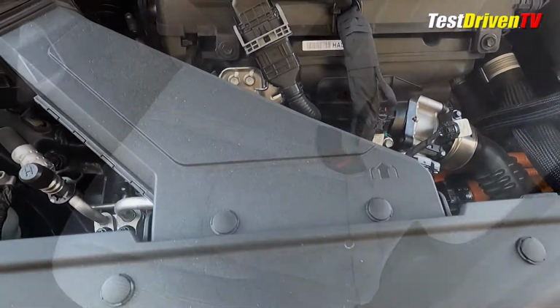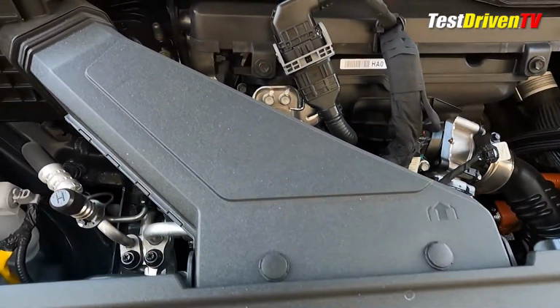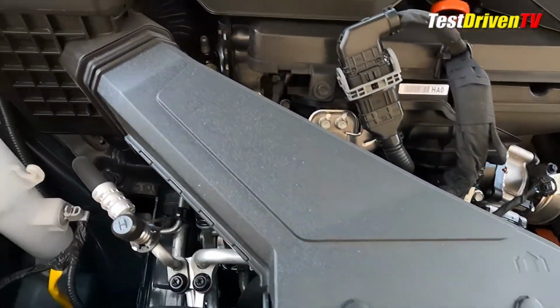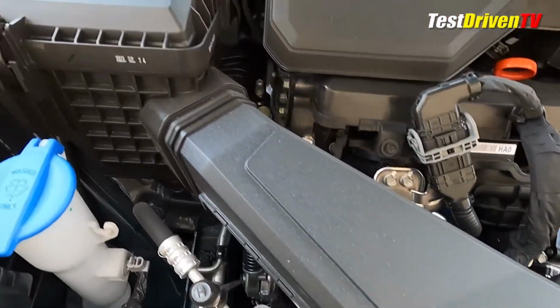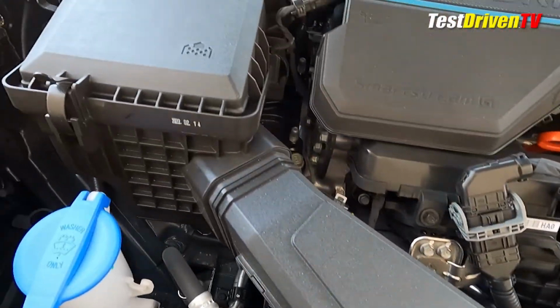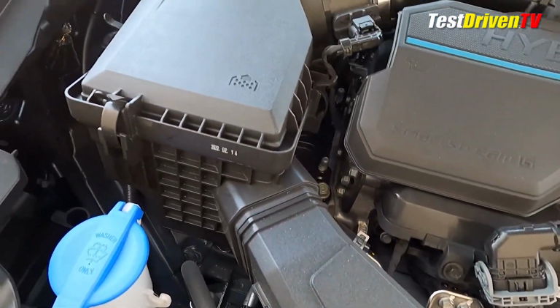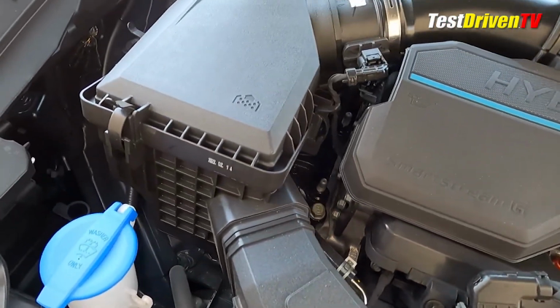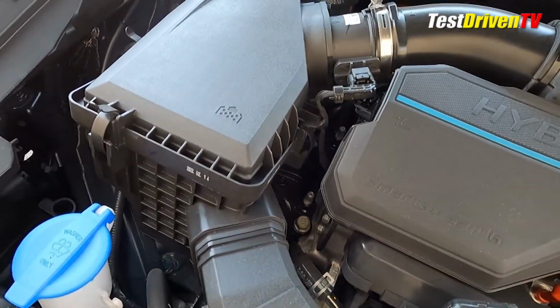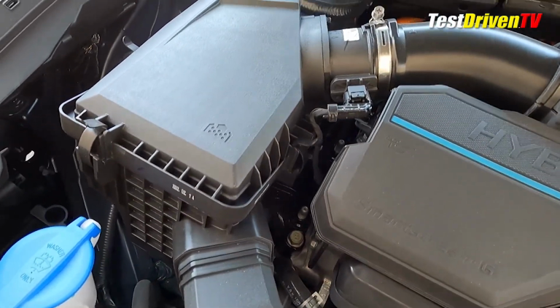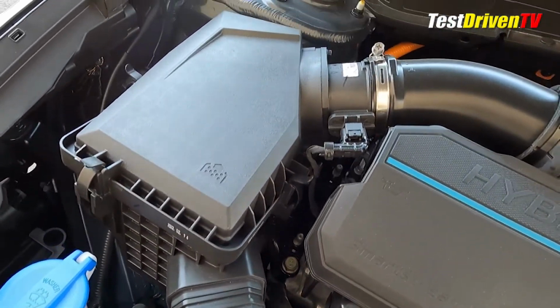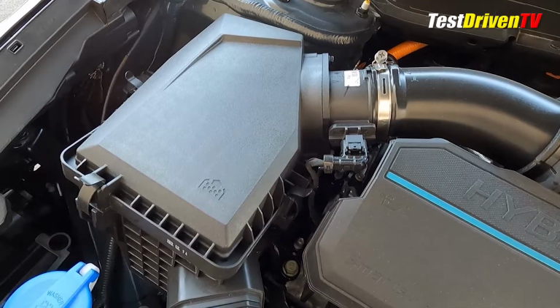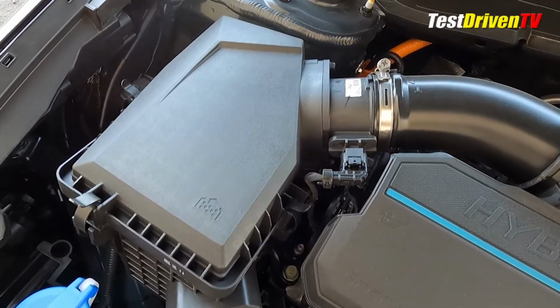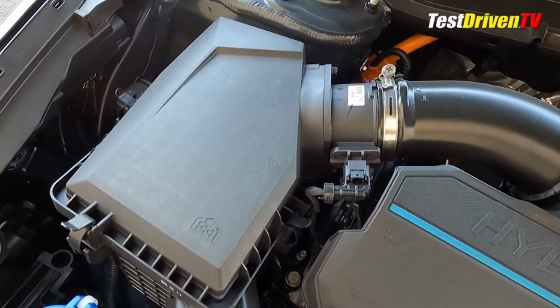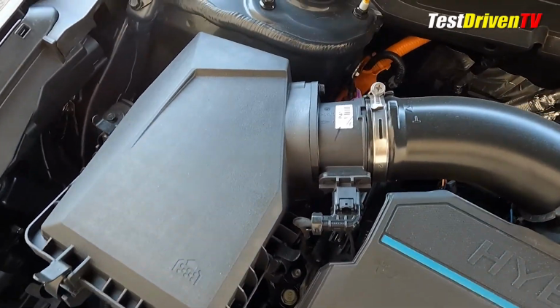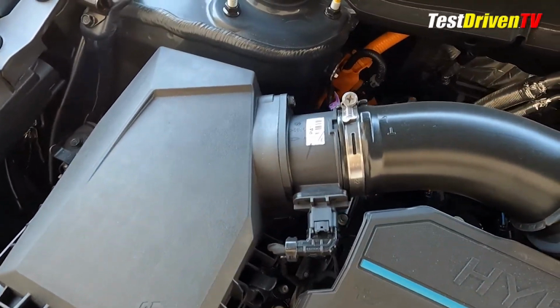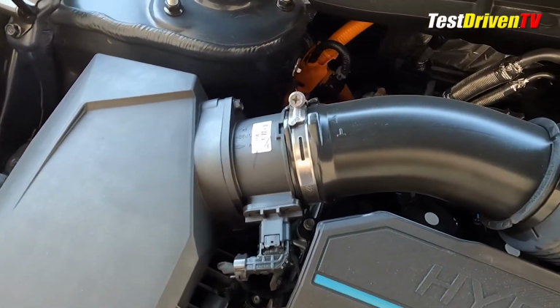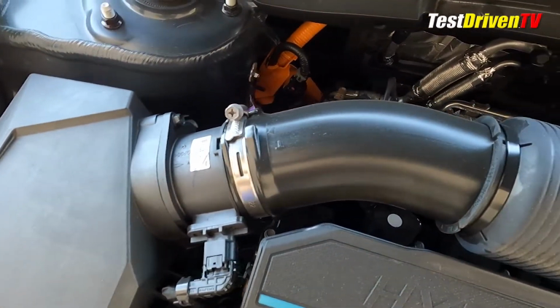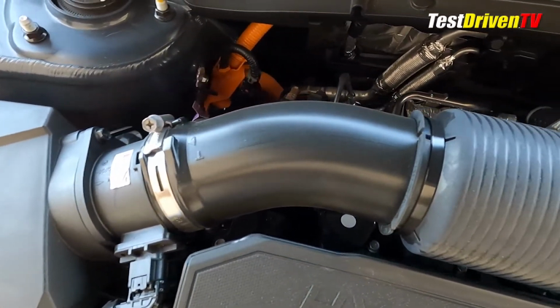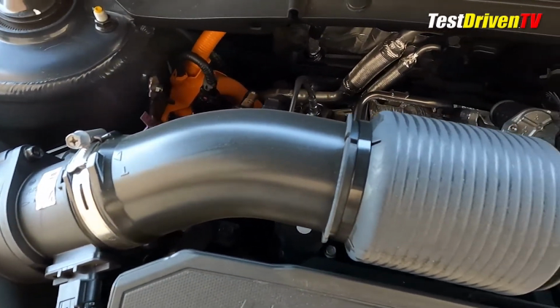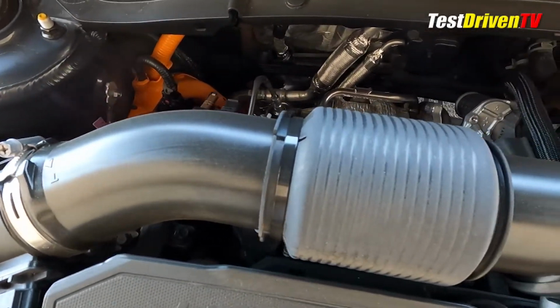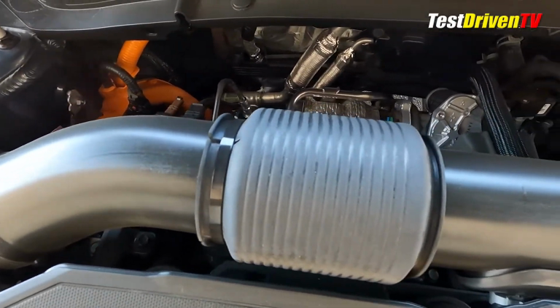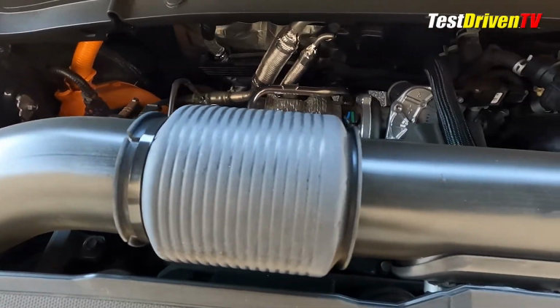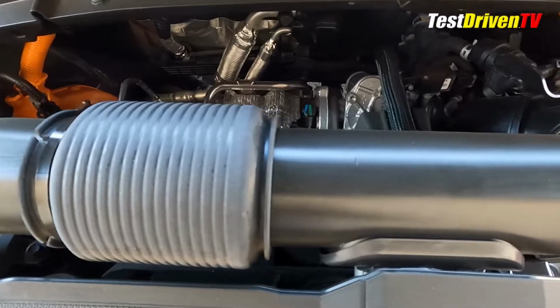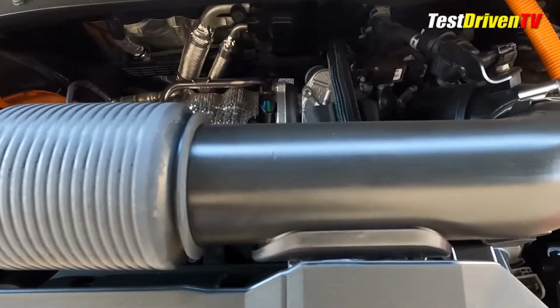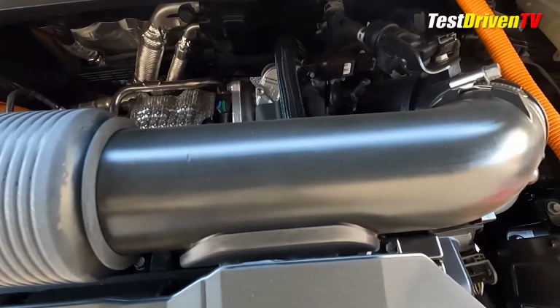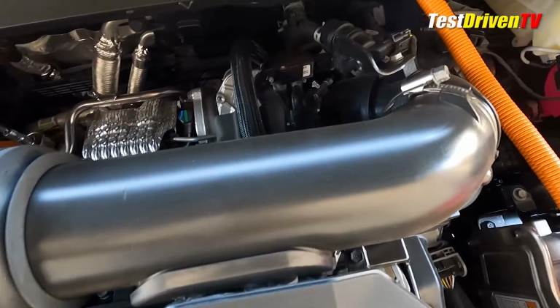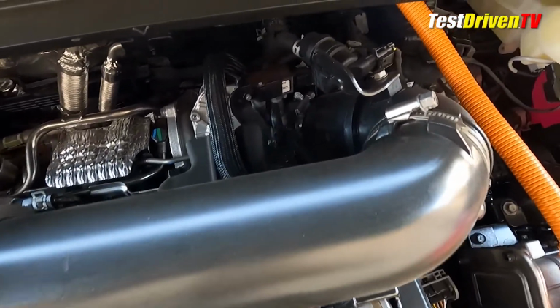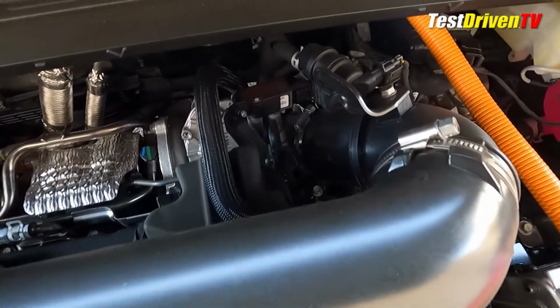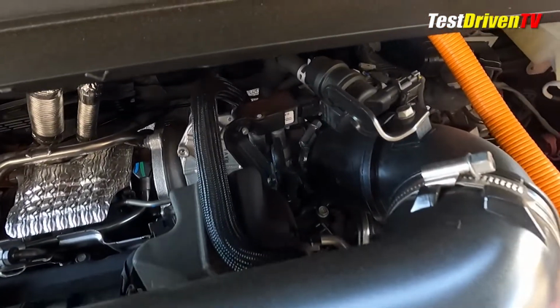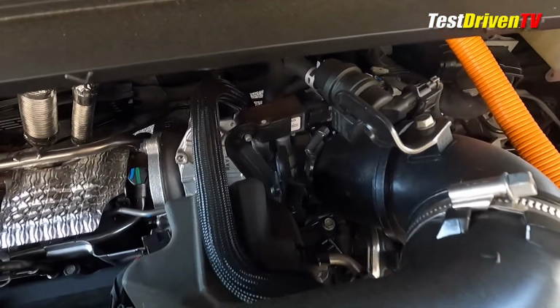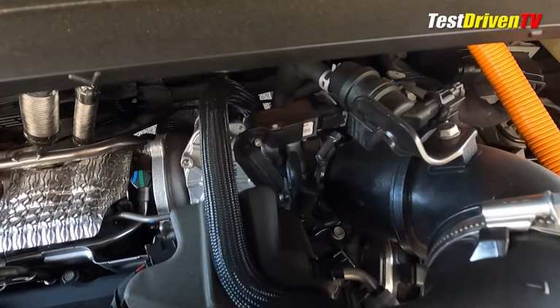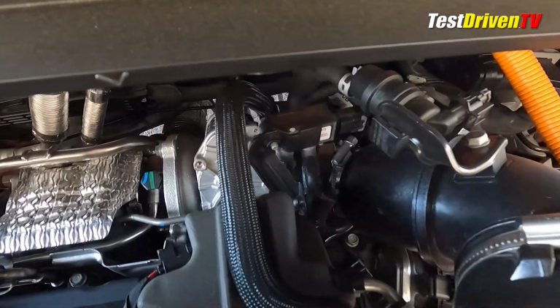Following the airflow, the intake charge starts at the top rear of the radiator and flows through a snorkel to a conventional air filter box. From there, it travels back to the rear of the engine through a tube to the throttle body mounted directly adjacent to its water-cooled turbocharger.